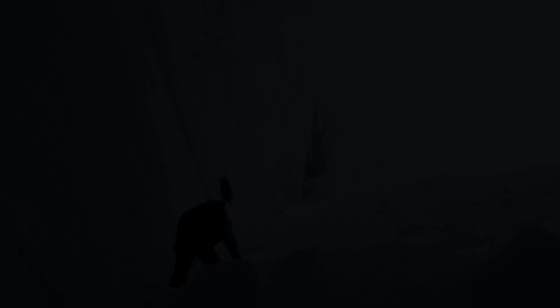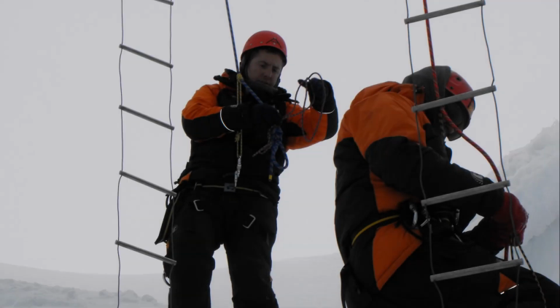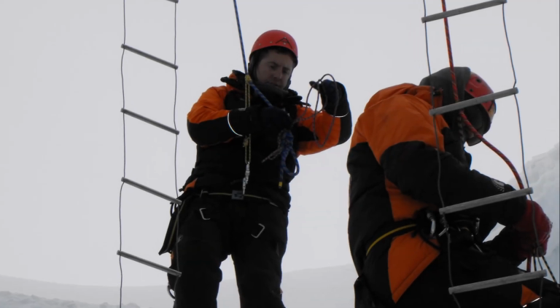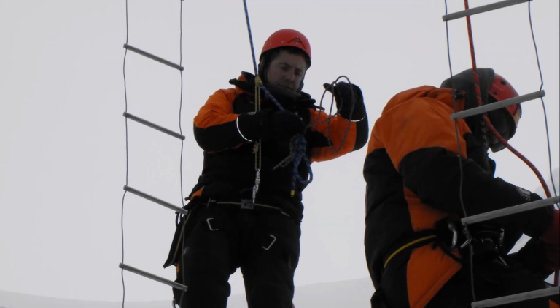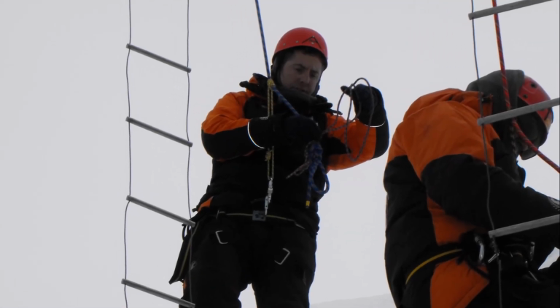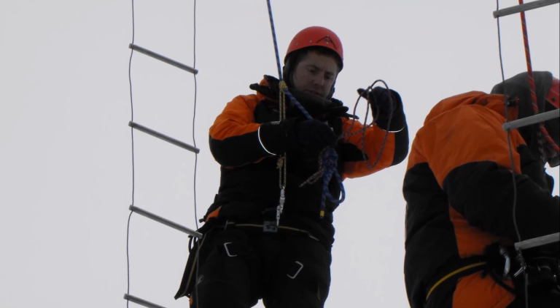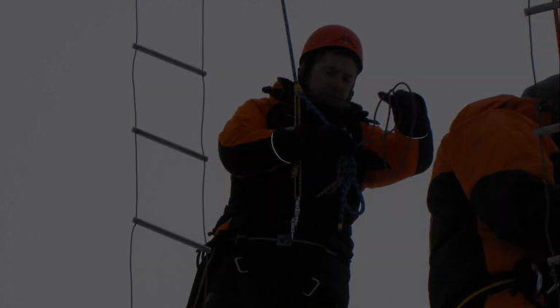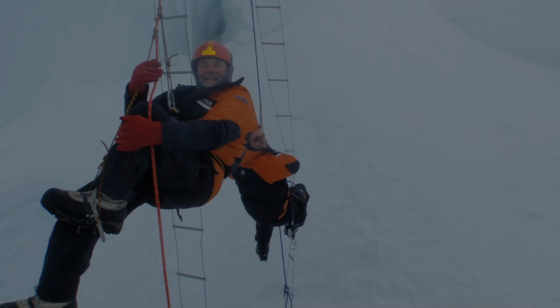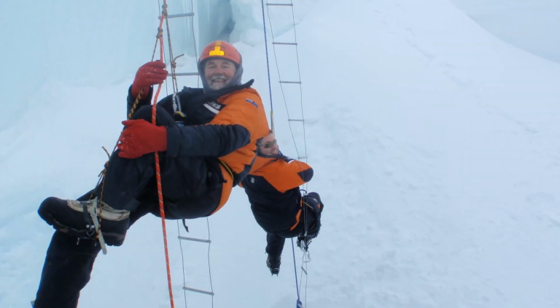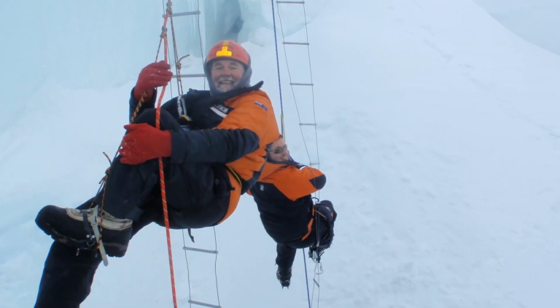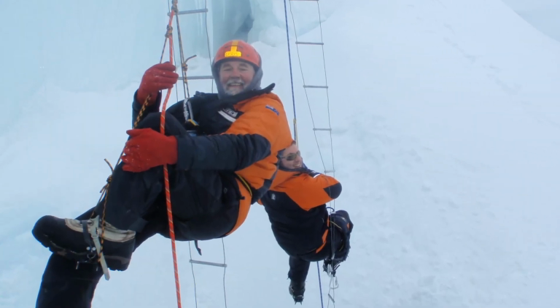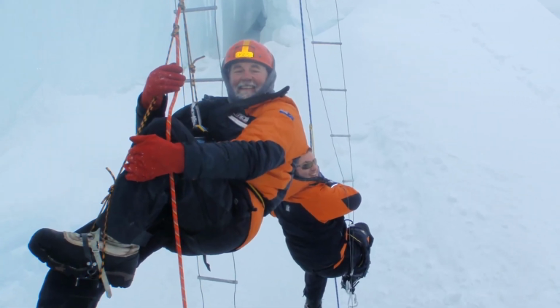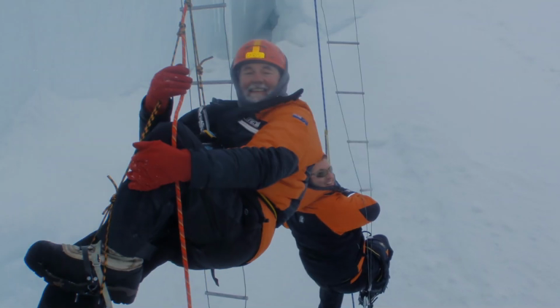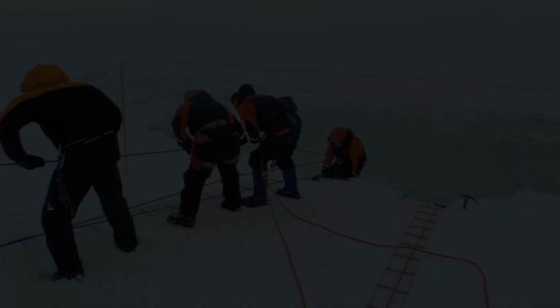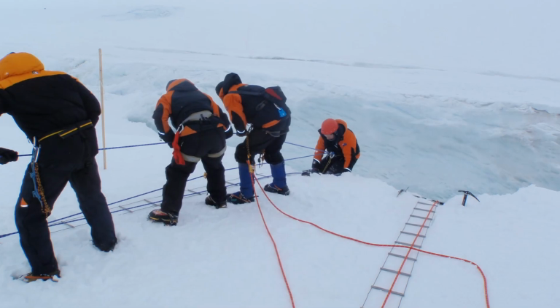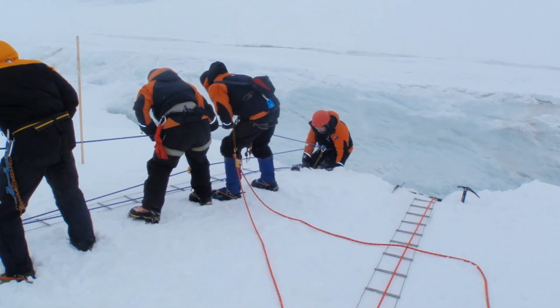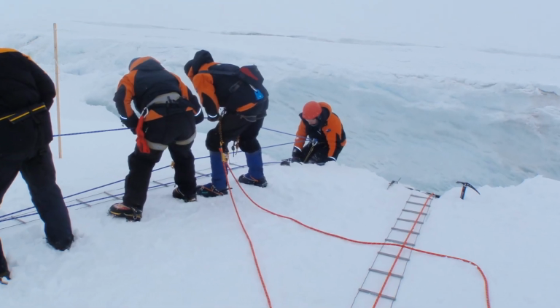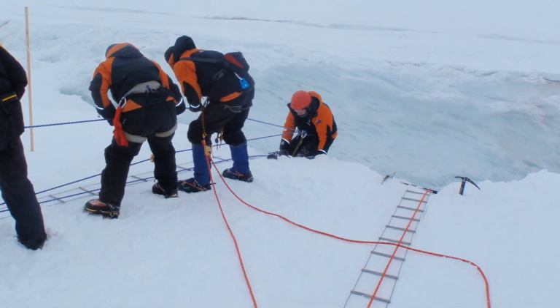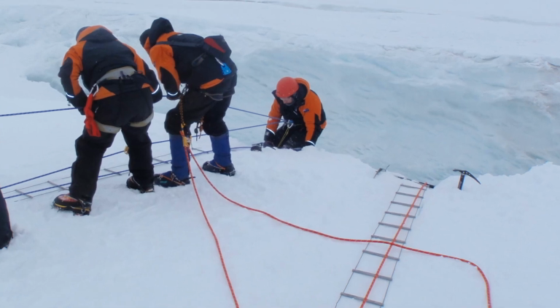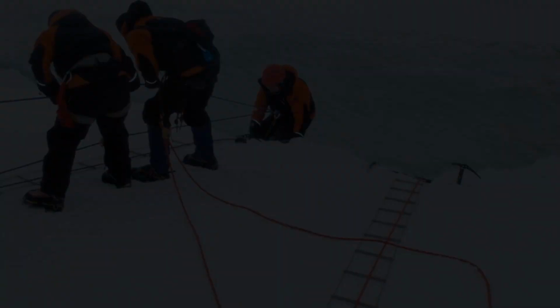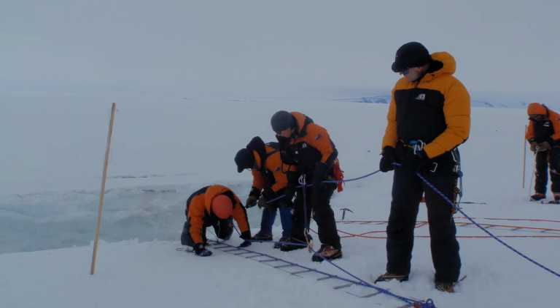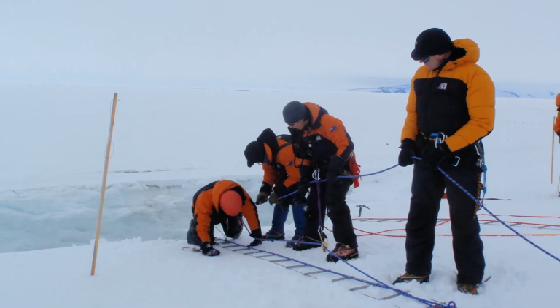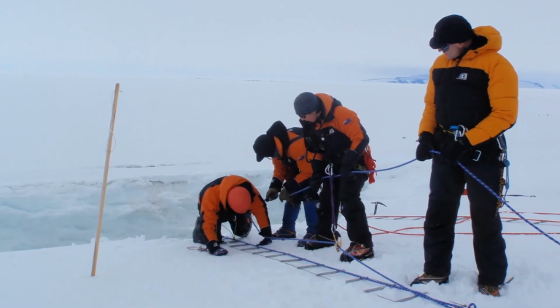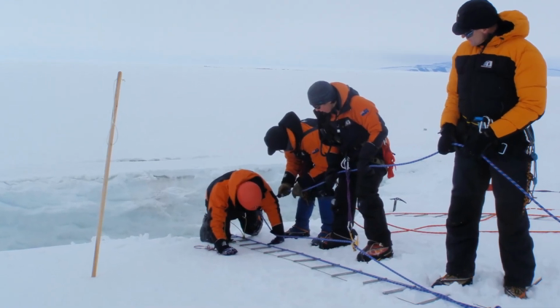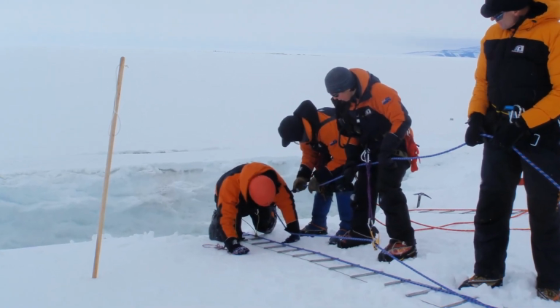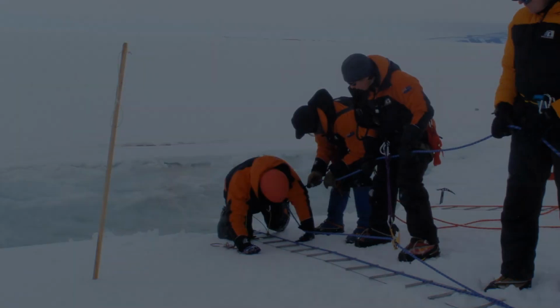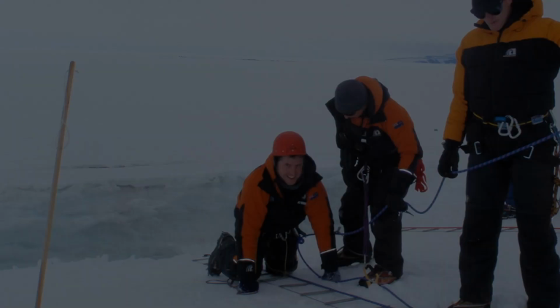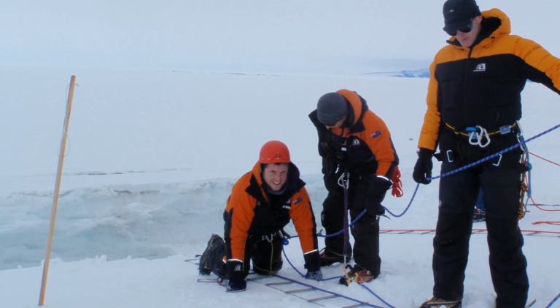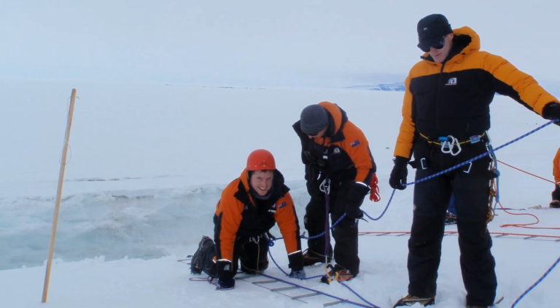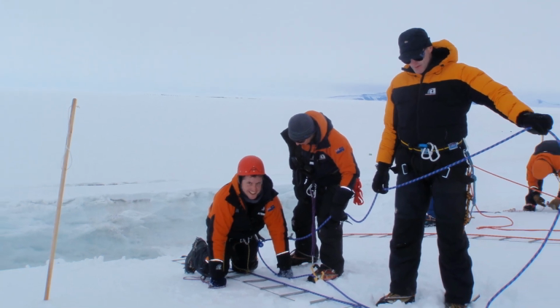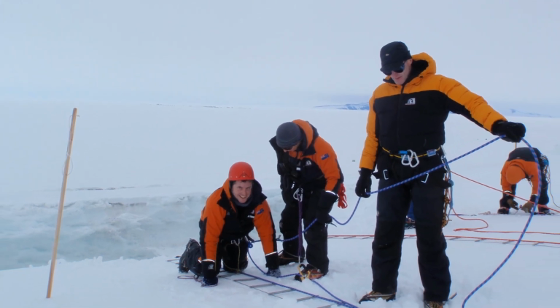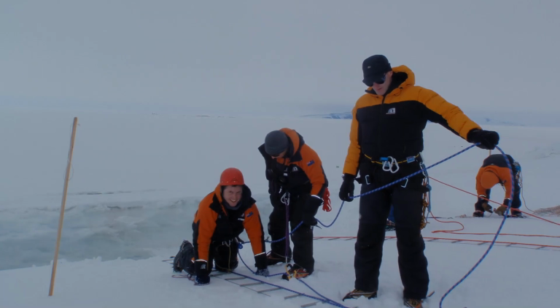After some sightseeing it's time to climb out. Feeling completely shattered by the climb out of the crevasse, but what a fantastic way to spend a Sunday morning in Antarctica.